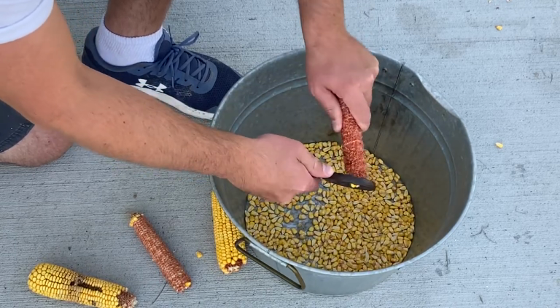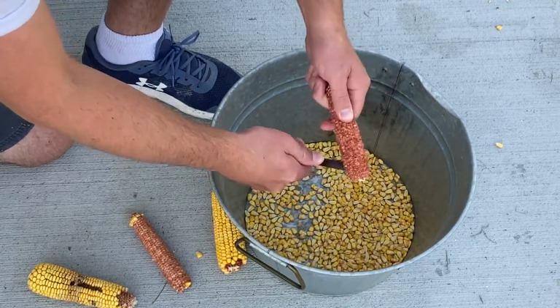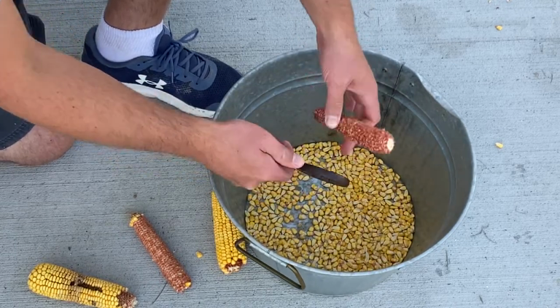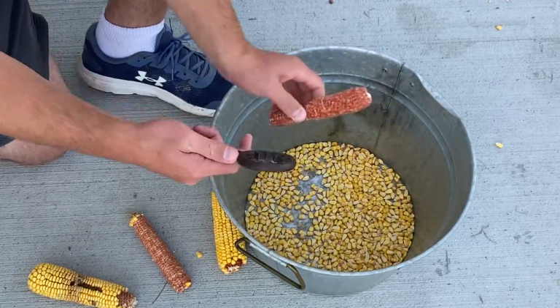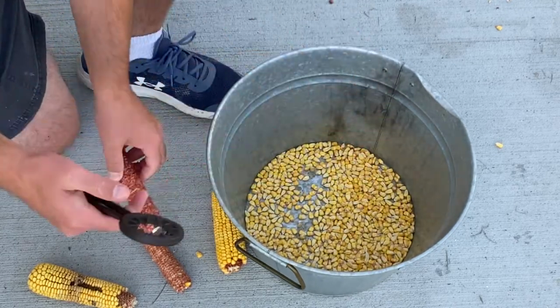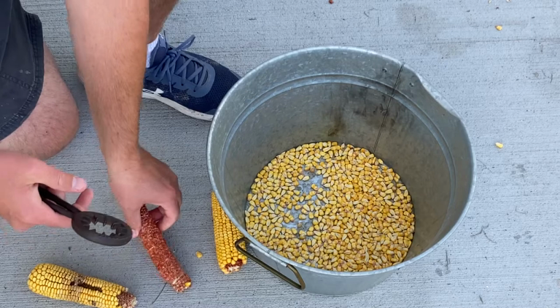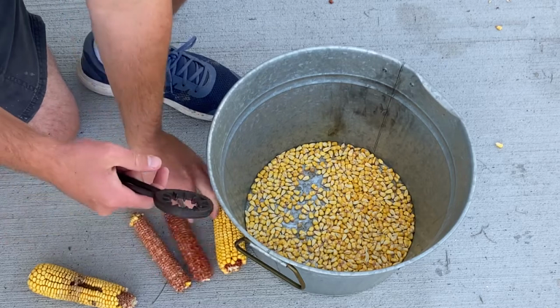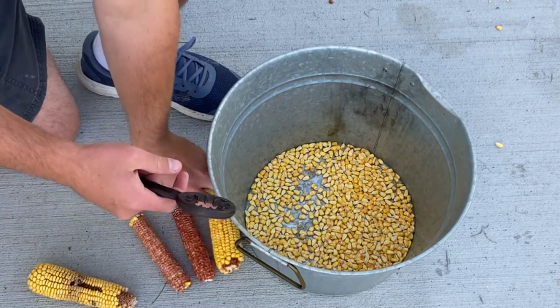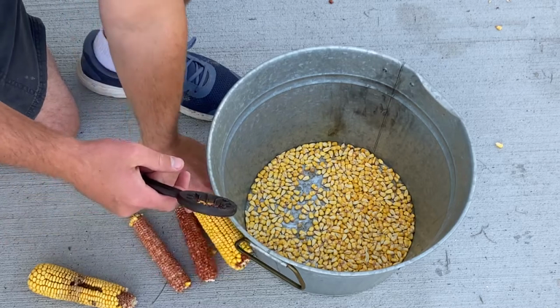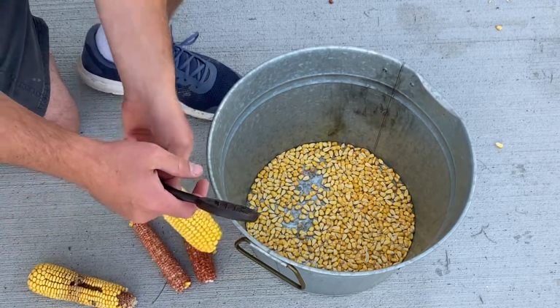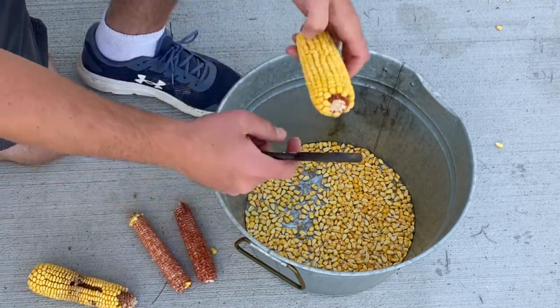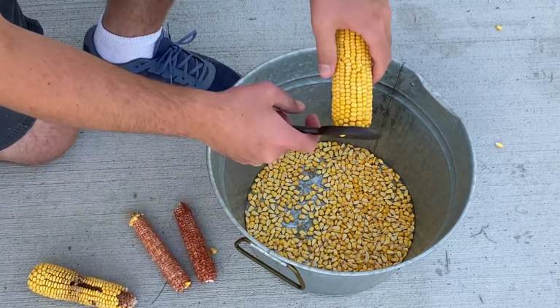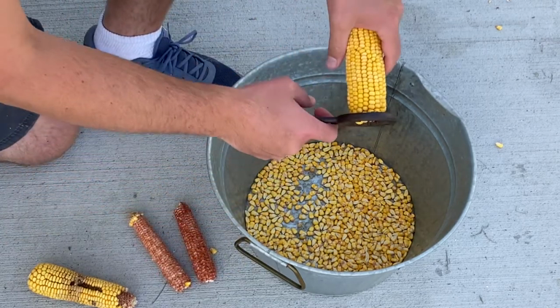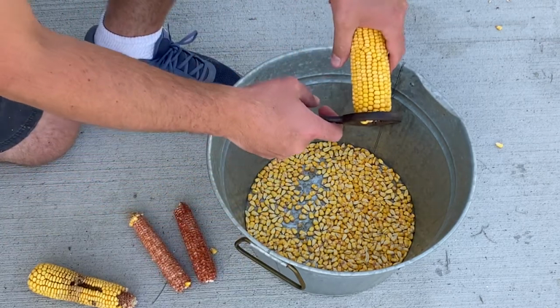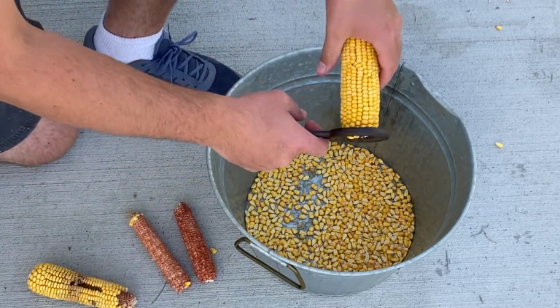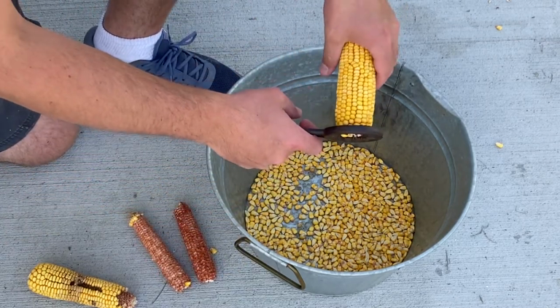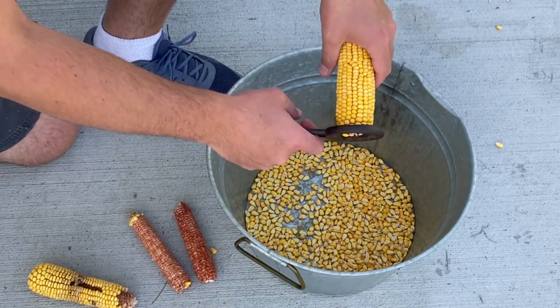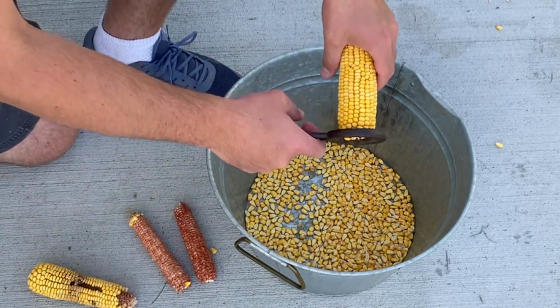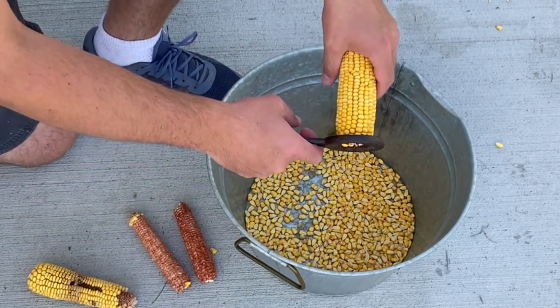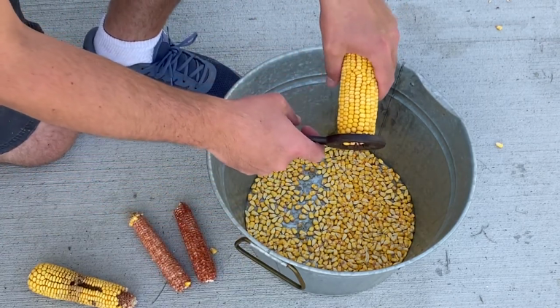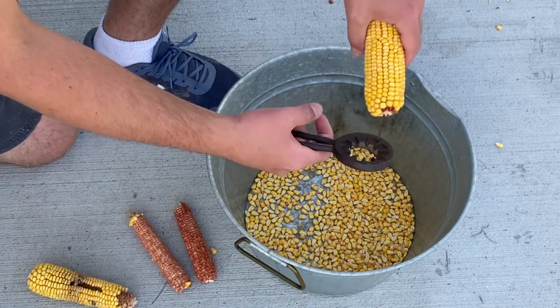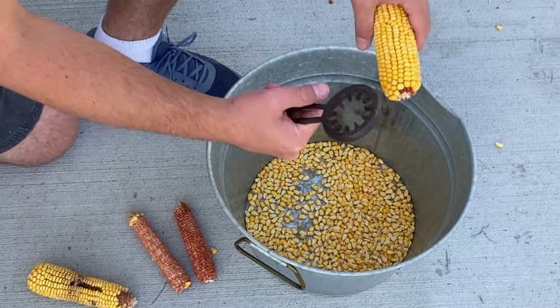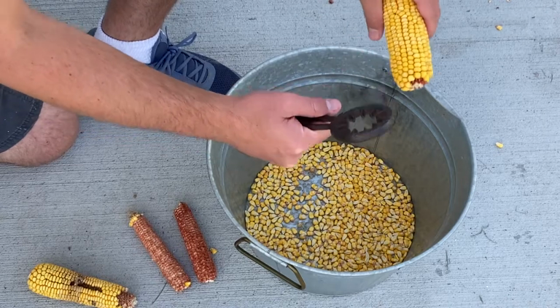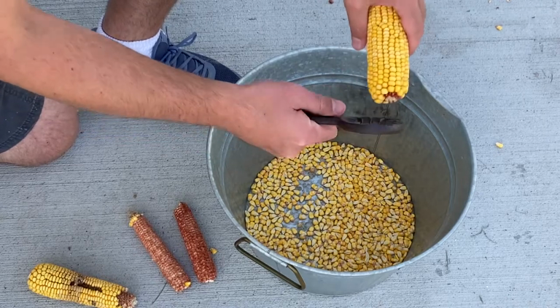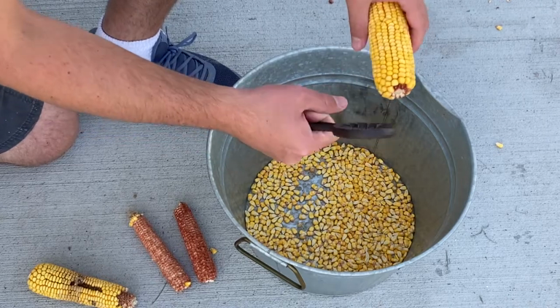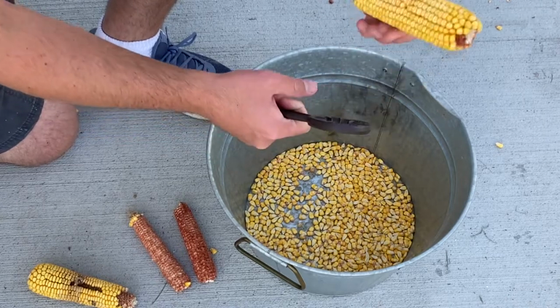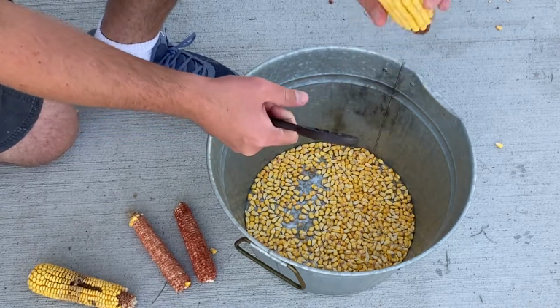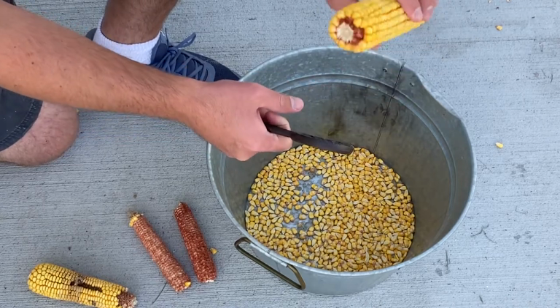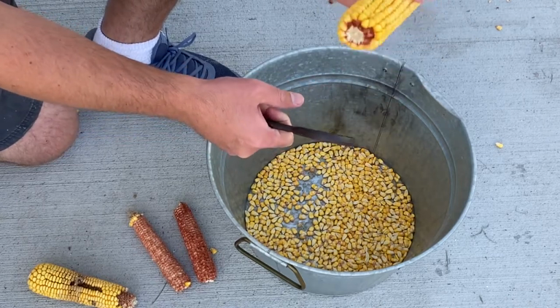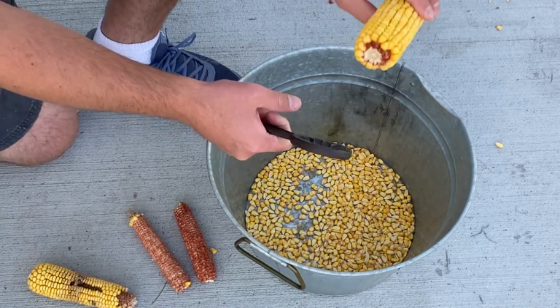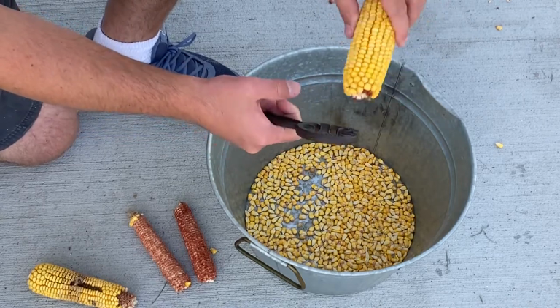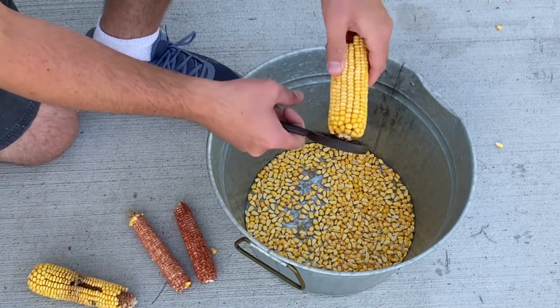If you remember from the other one, it didn't work with the heritage varieties of corn because it wasn't wide enough, and I bet this one would work for more than just this big corn.